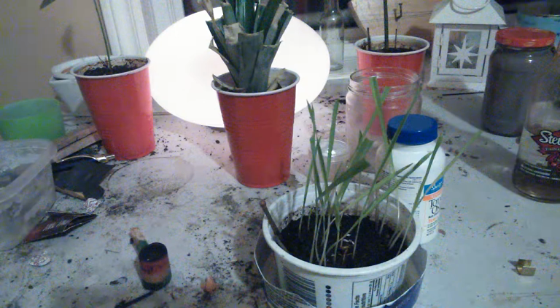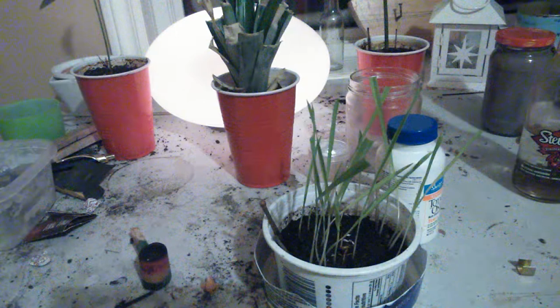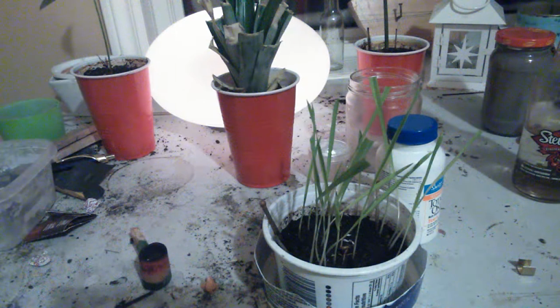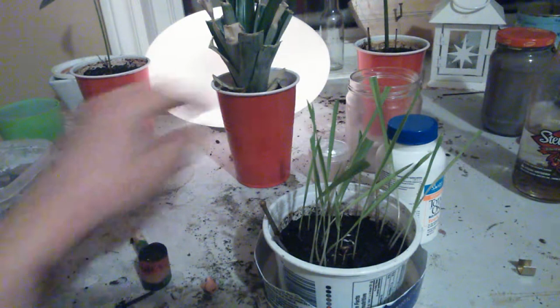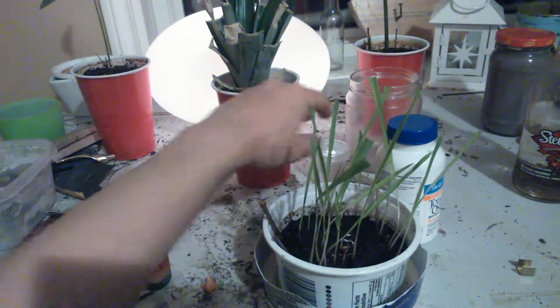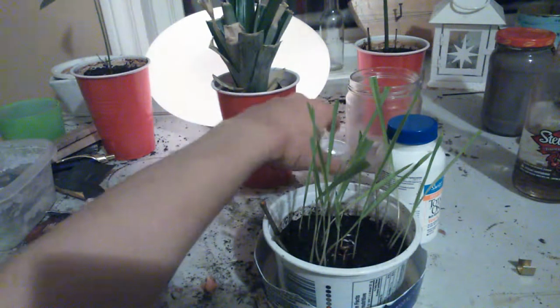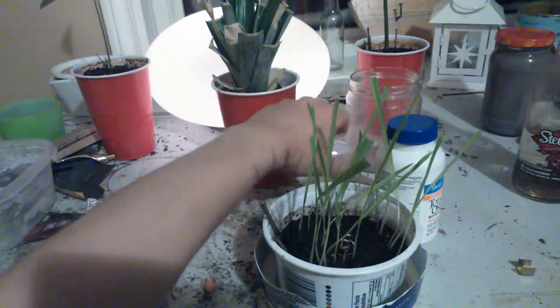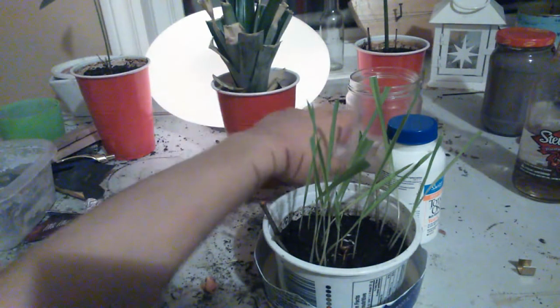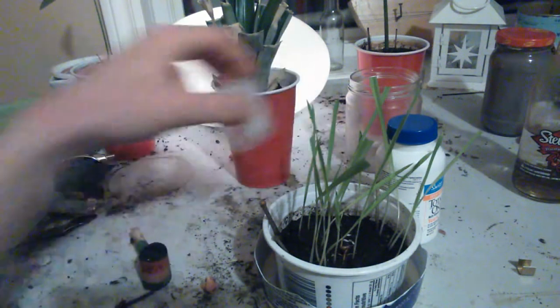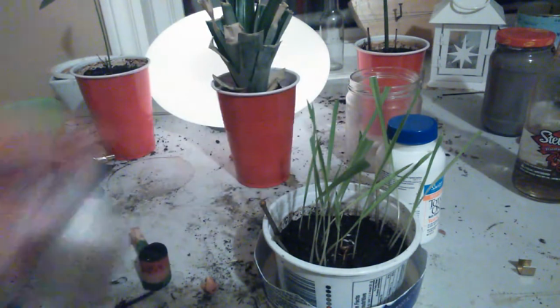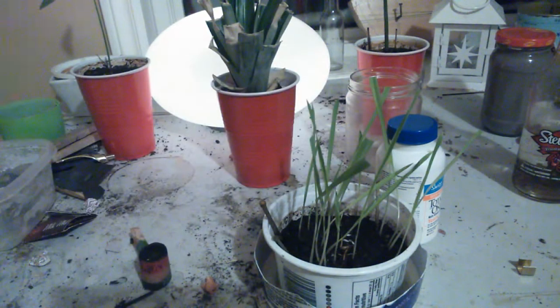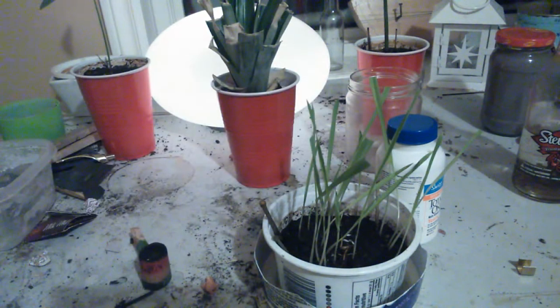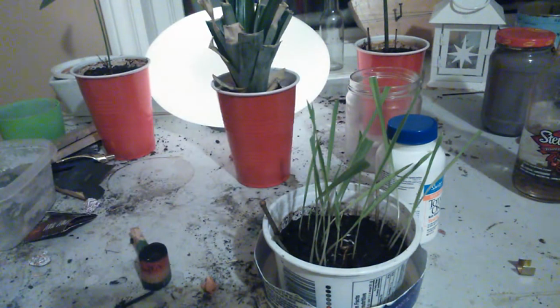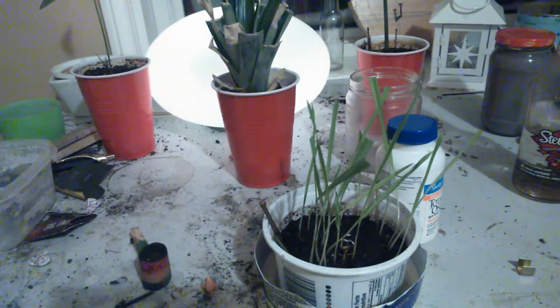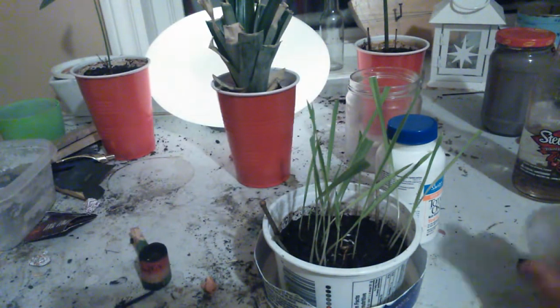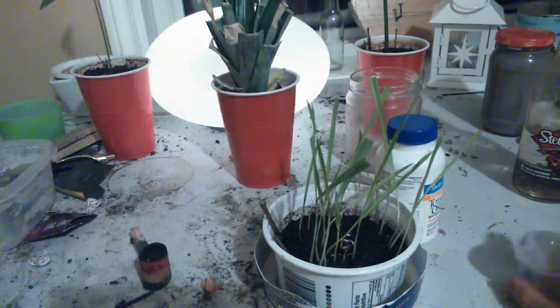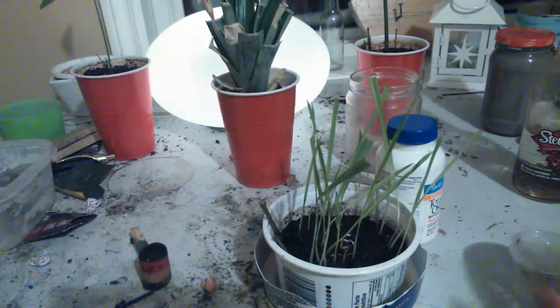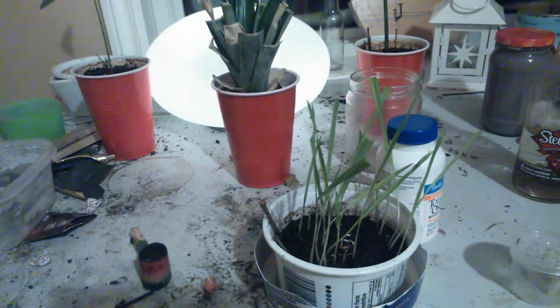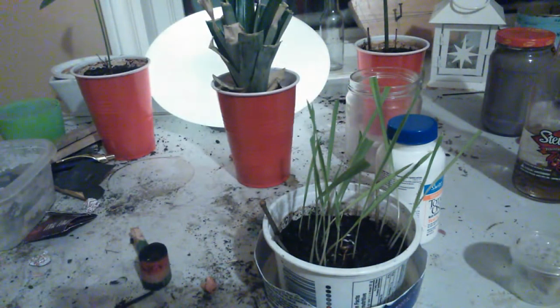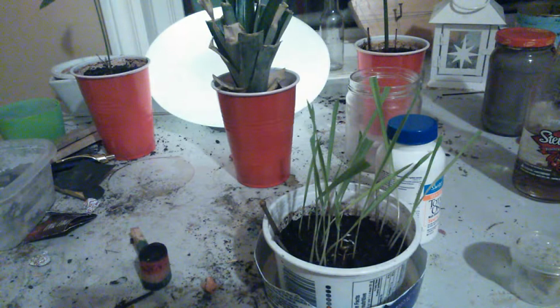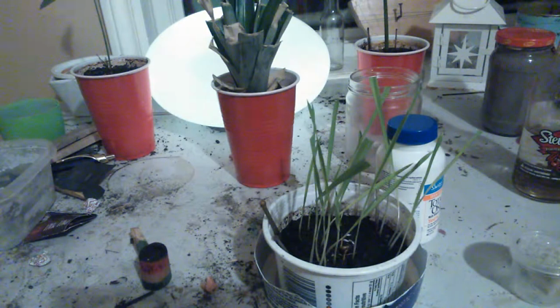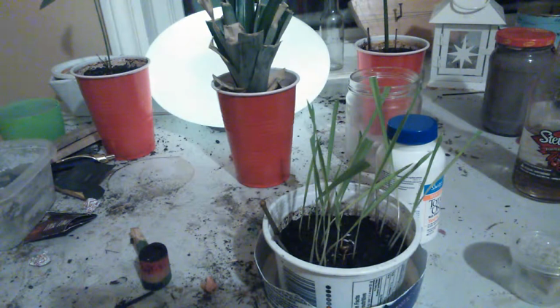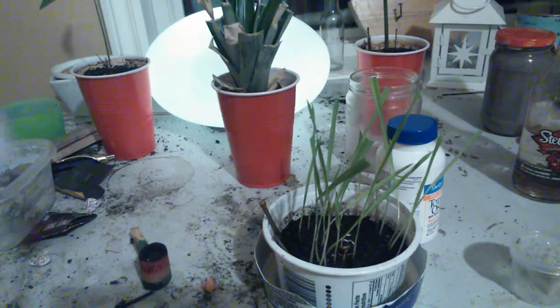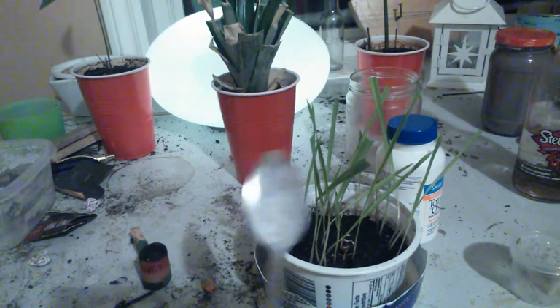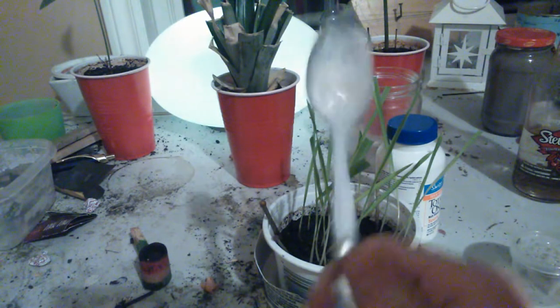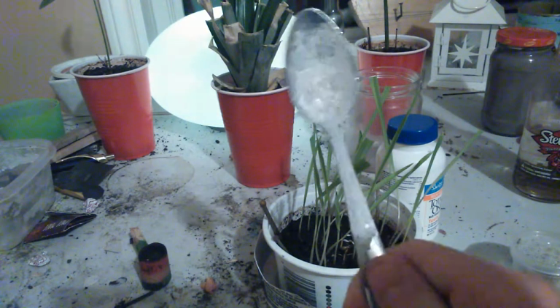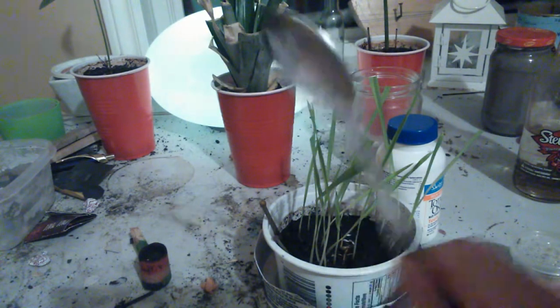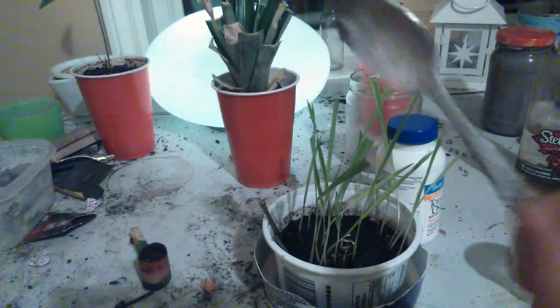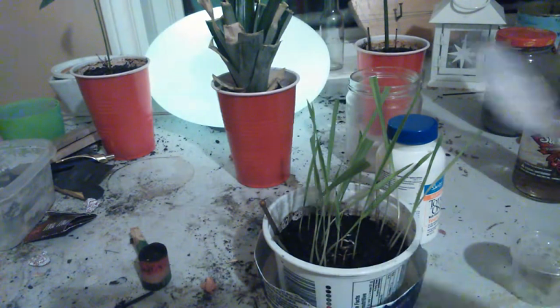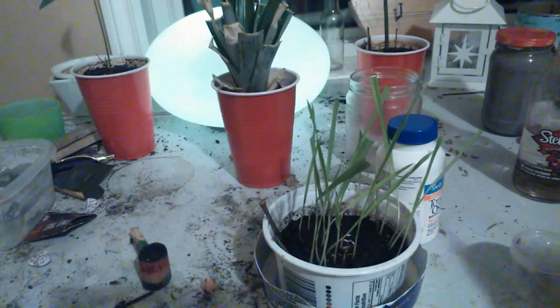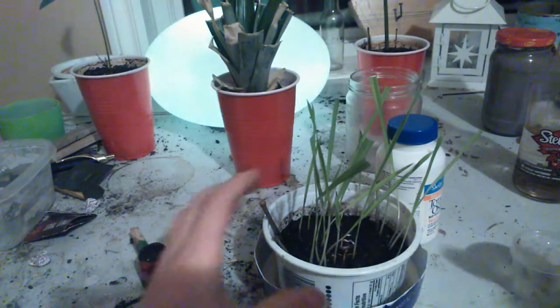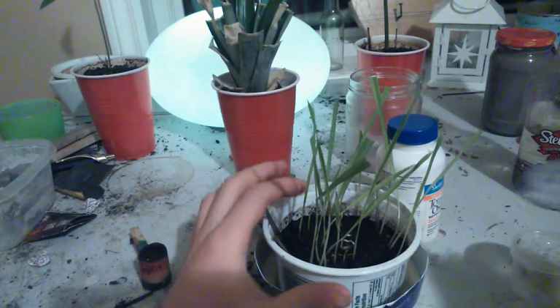Okay, sorry guys, I forgot to do a part two of this video. But basically you gotta take your spoon — this one's covered in plaster.